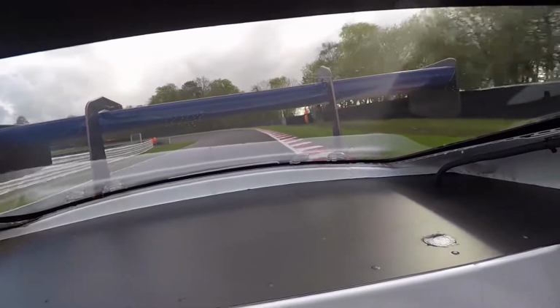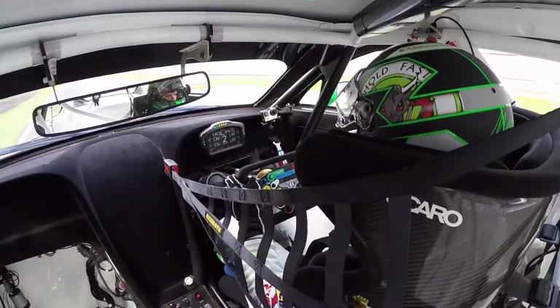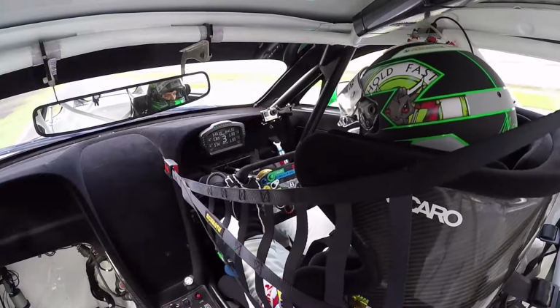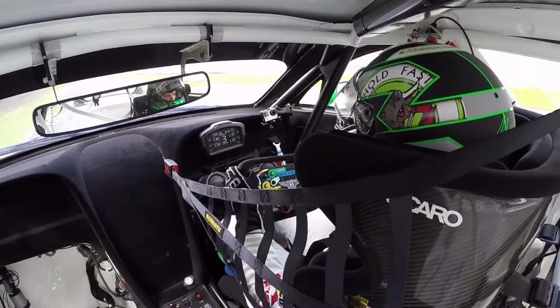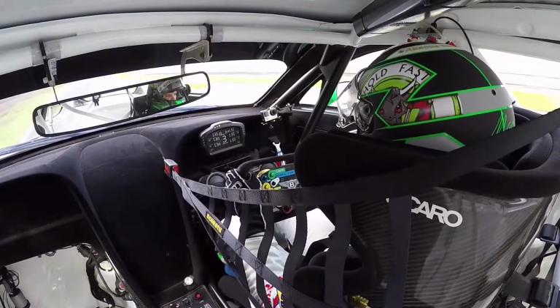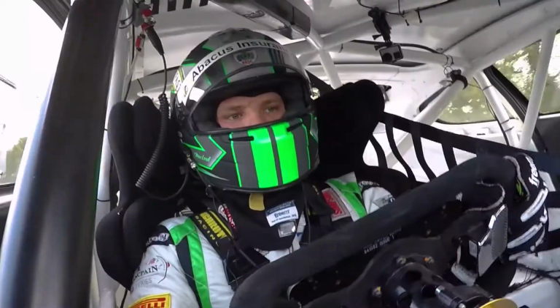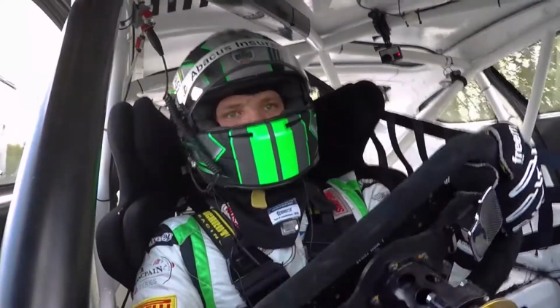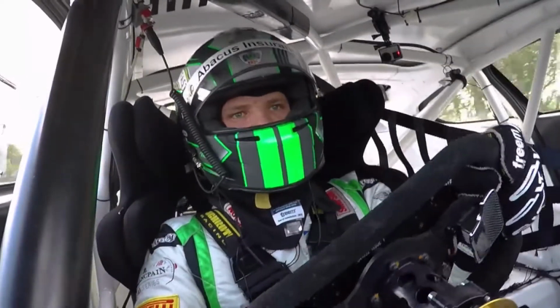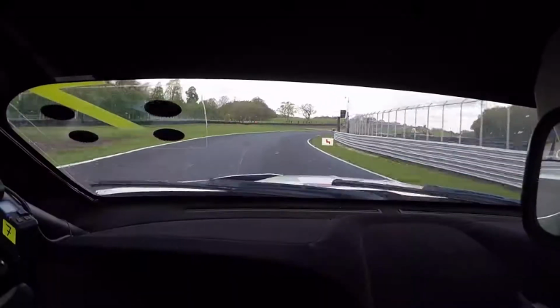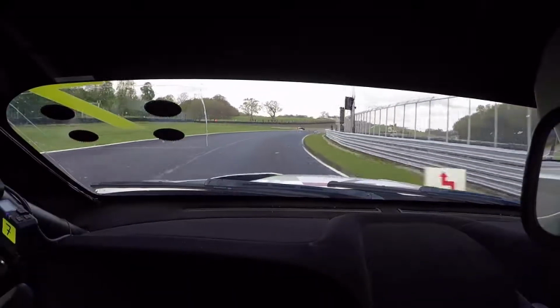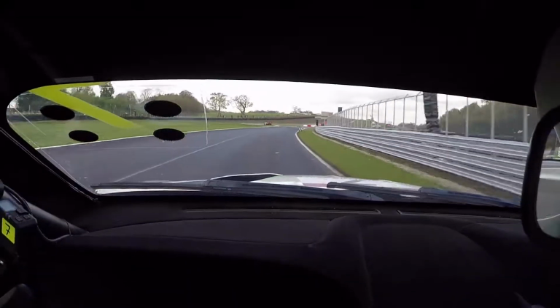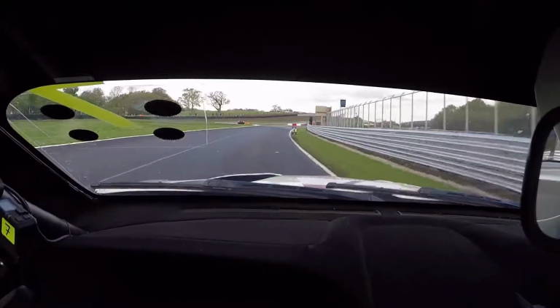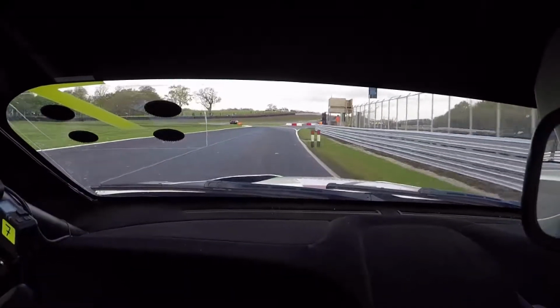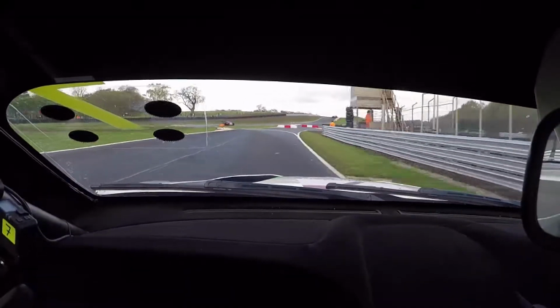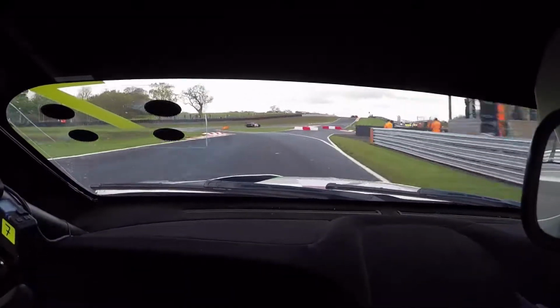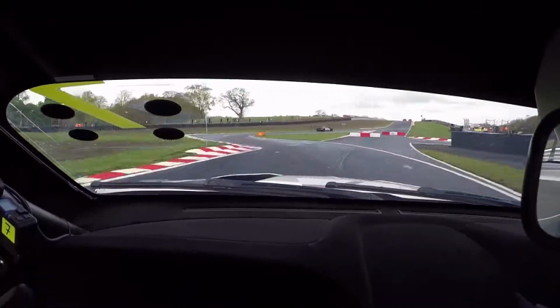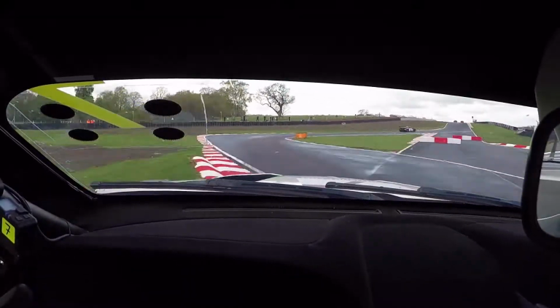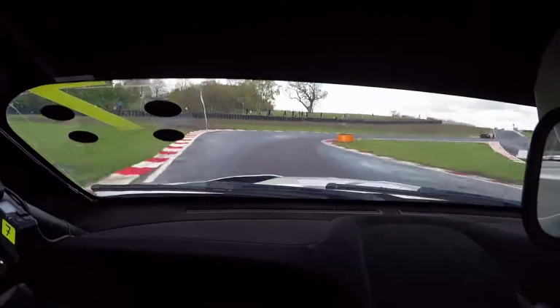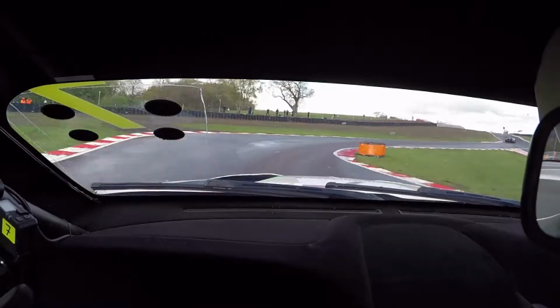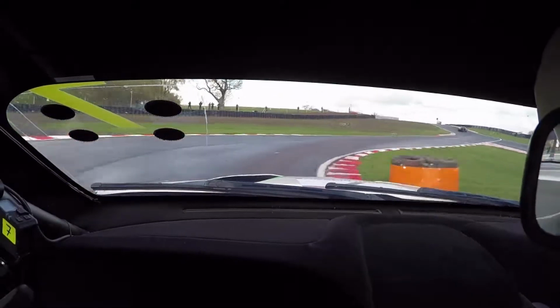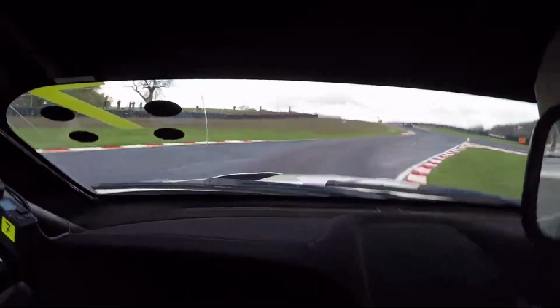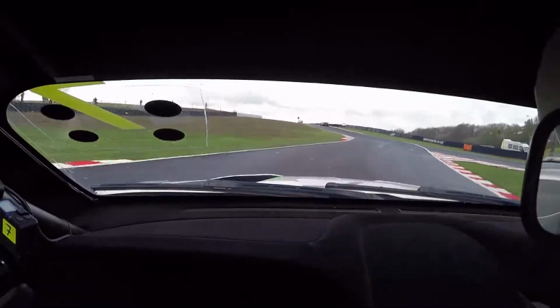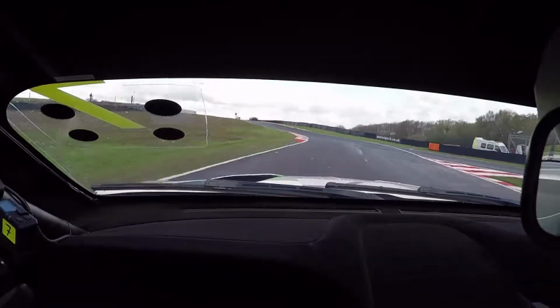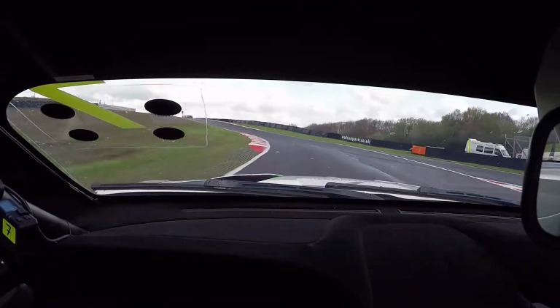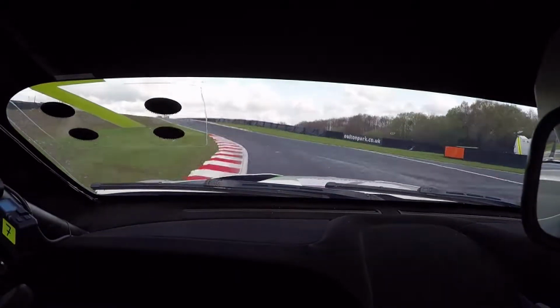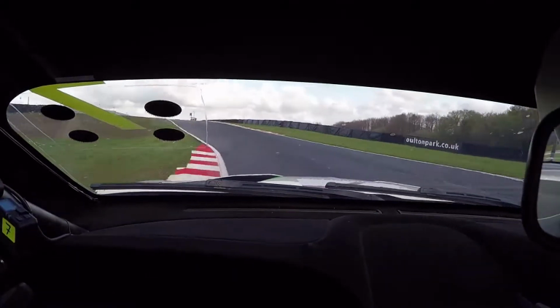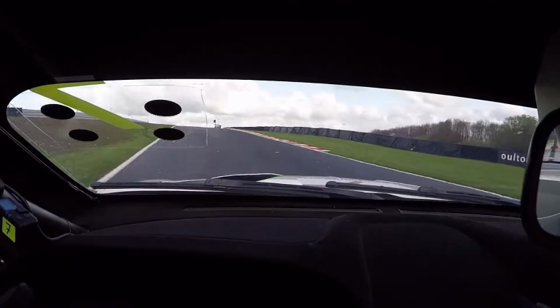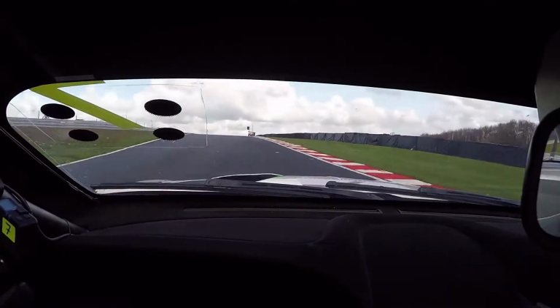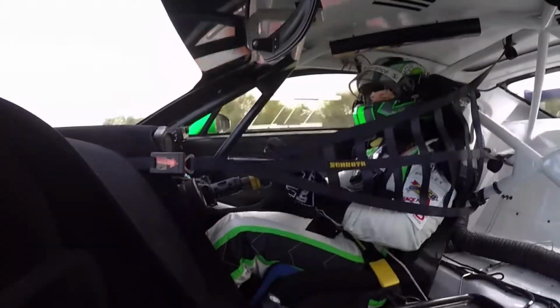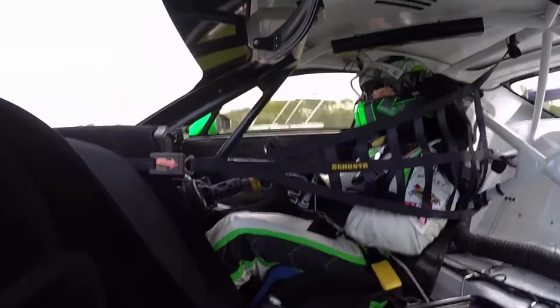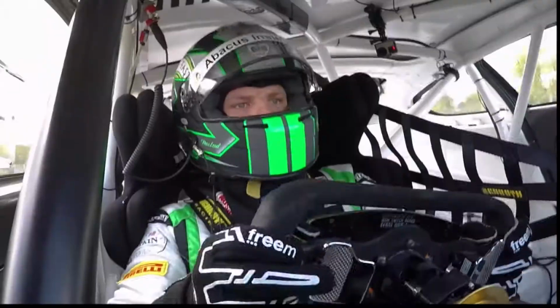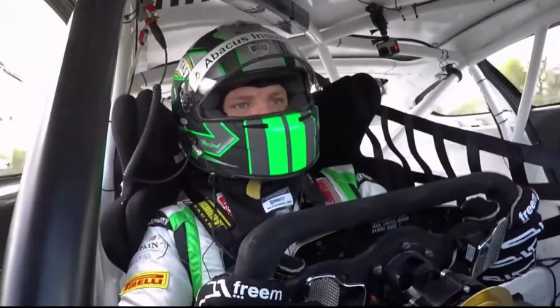Now the chicane — one of my favourite corners. It's really challenging; you're braking all the way over the kerb. The Bentley eats the kerbs, it feels great as you go through there, even in these damp conditions.